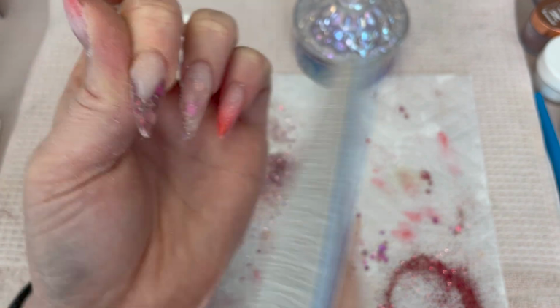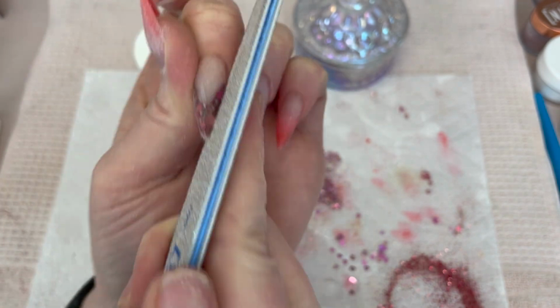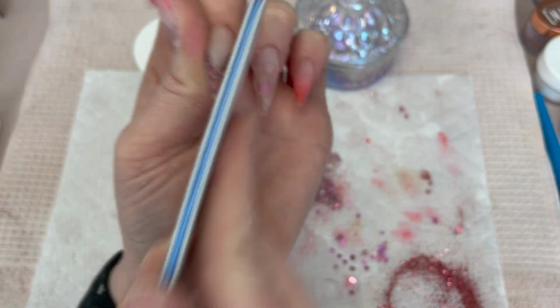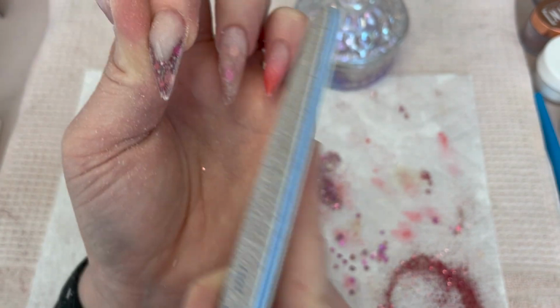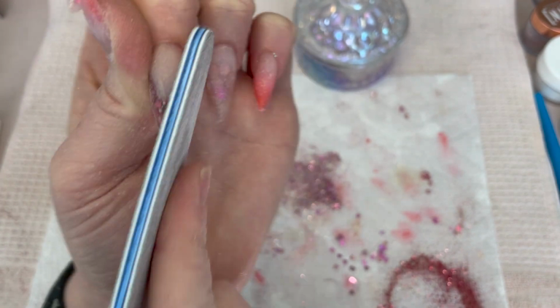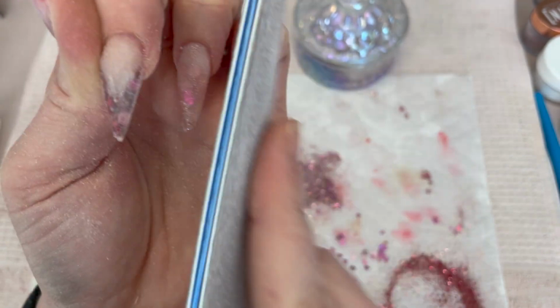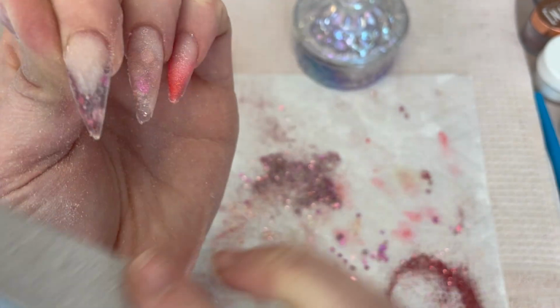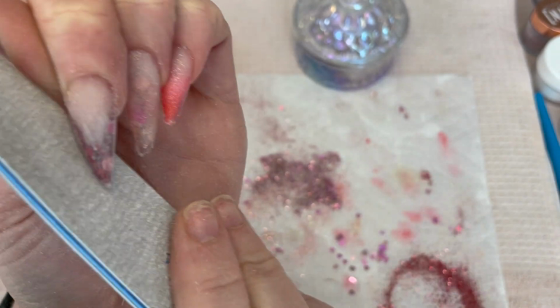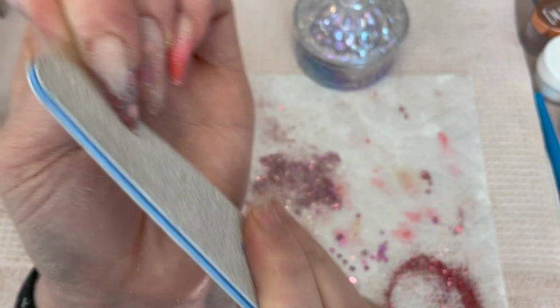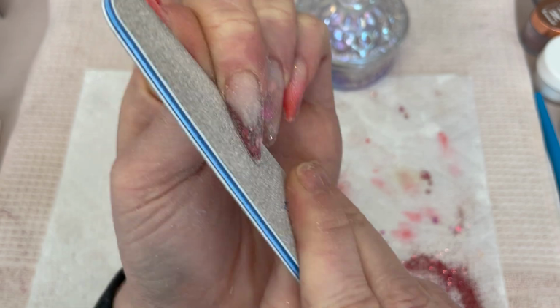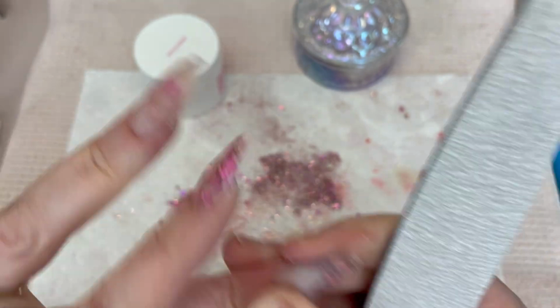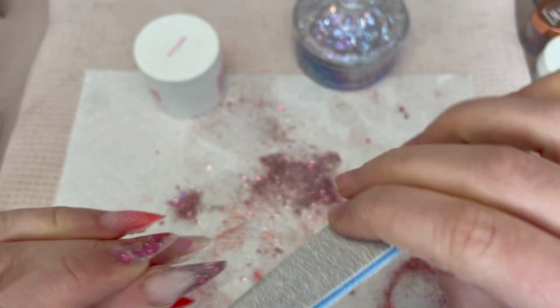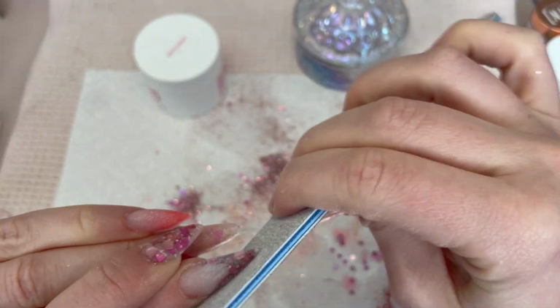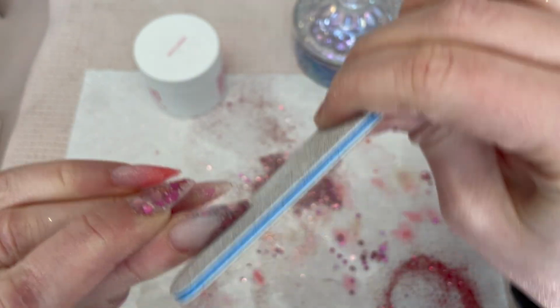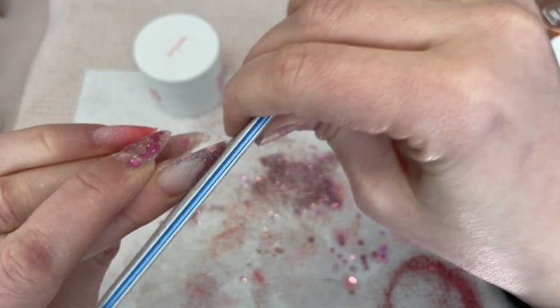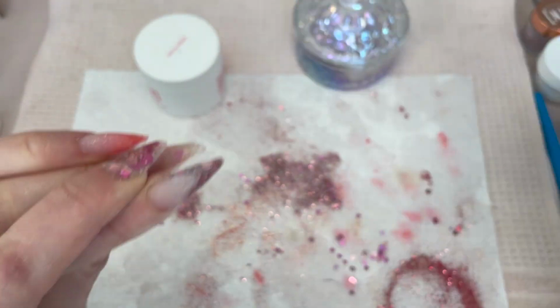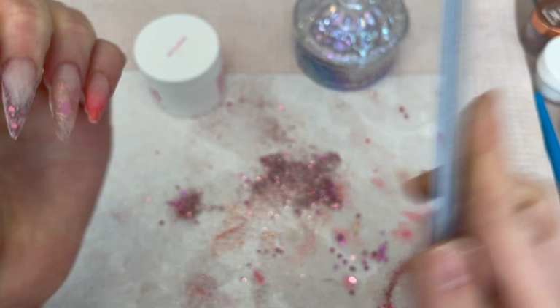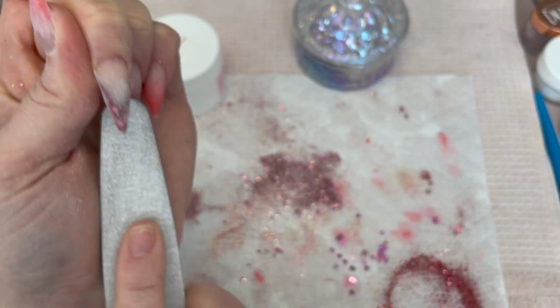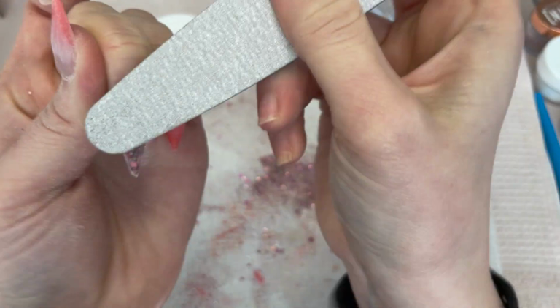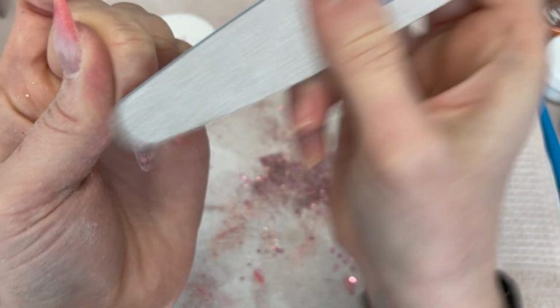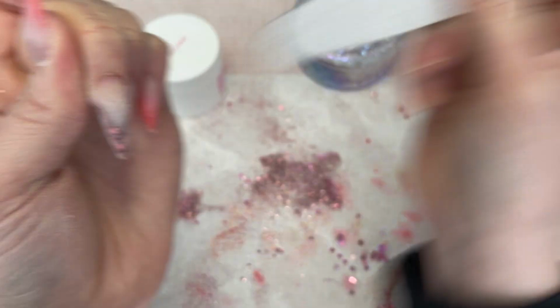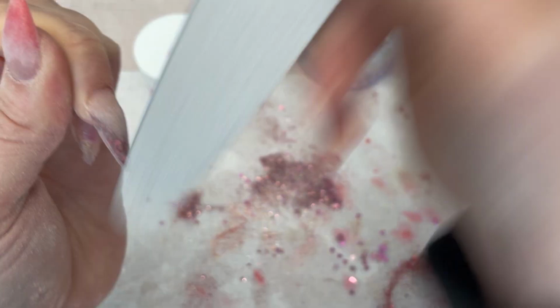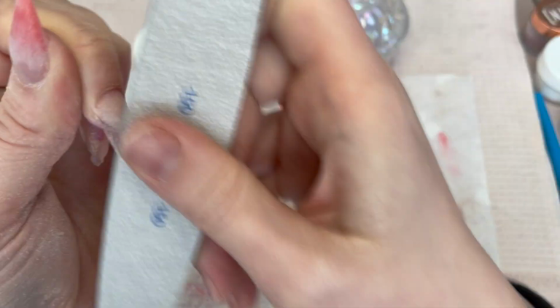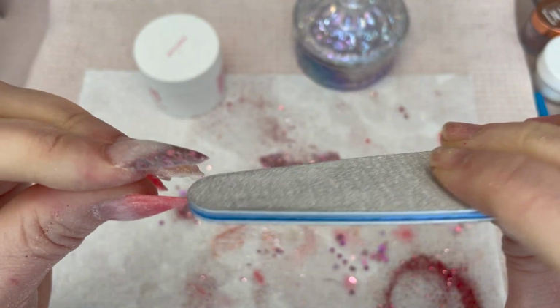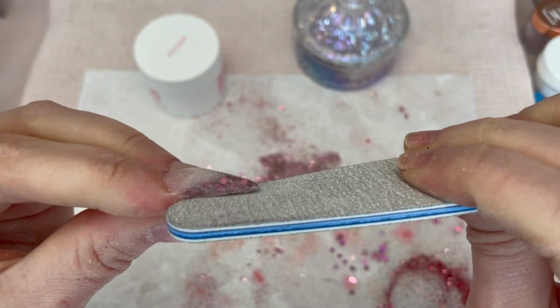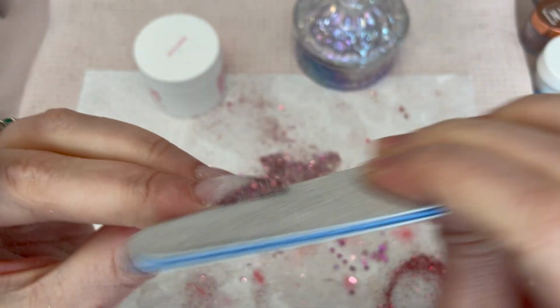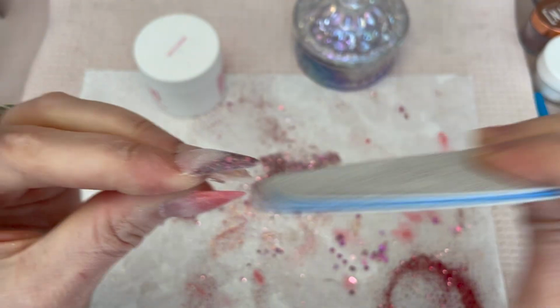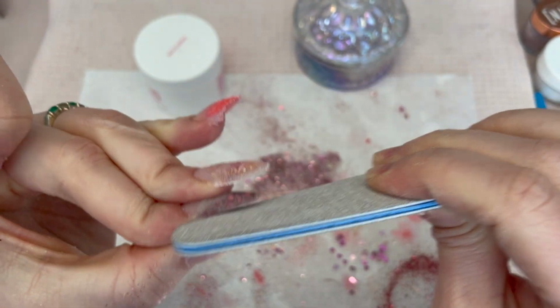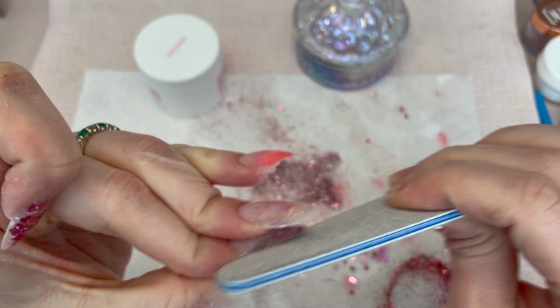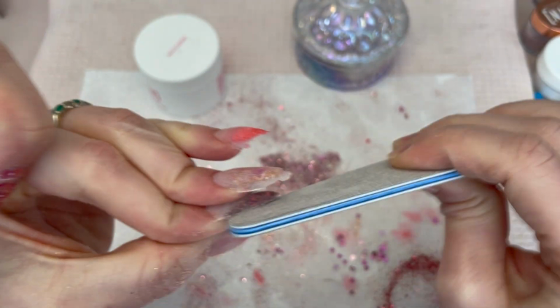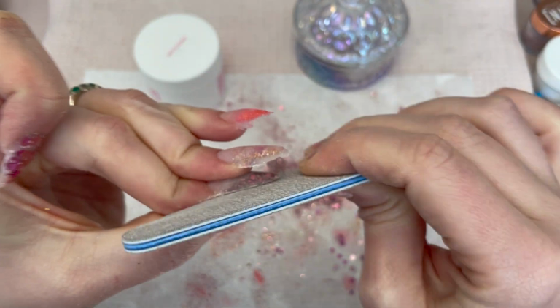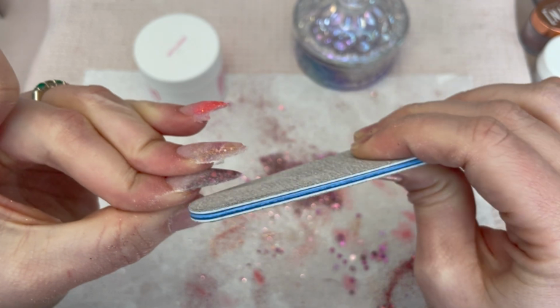Now I'm just going in with a 150 grit zebra file from Young Nails and just cleaning up my edges and shaping until I am happy with it. I know some people use their e-file for all their shaping, but when I'm working on myself it's still a lot easier to just use a hand file.